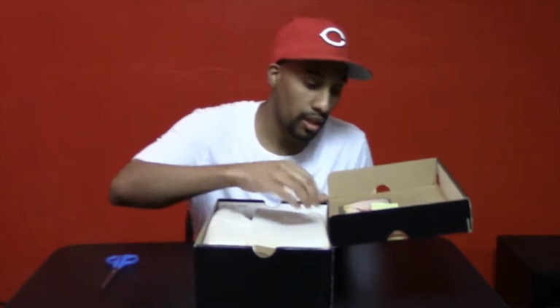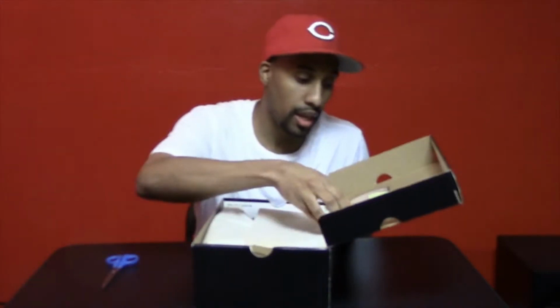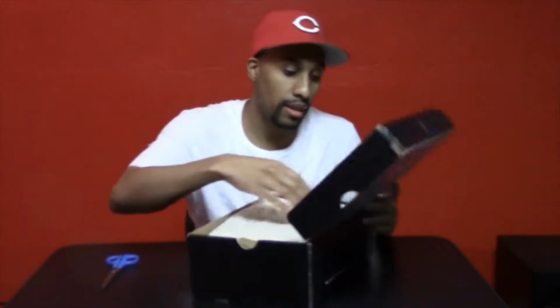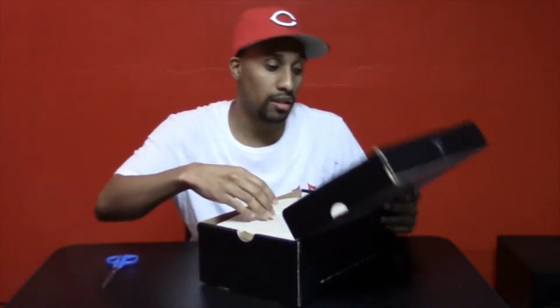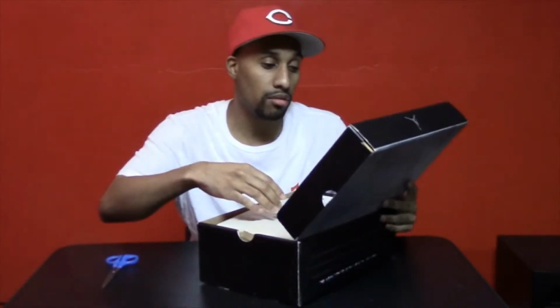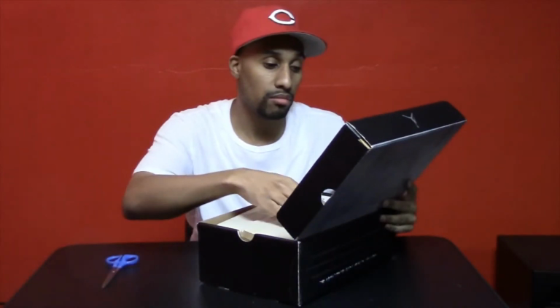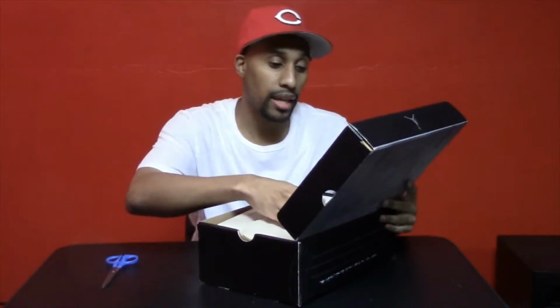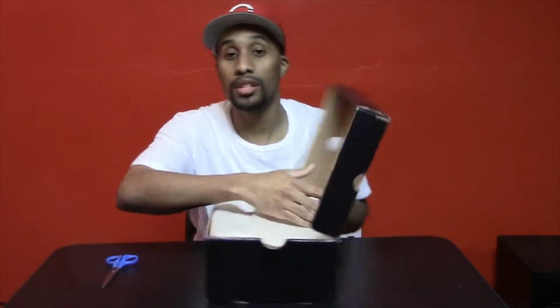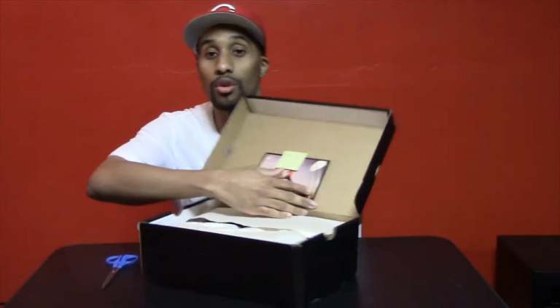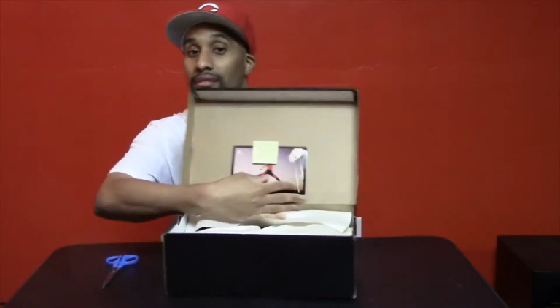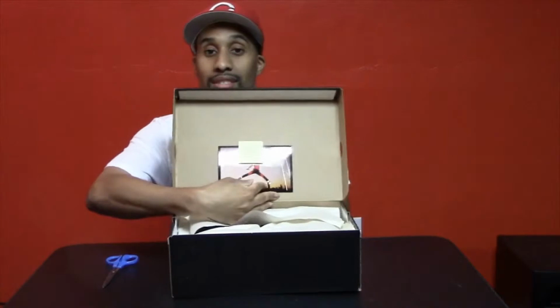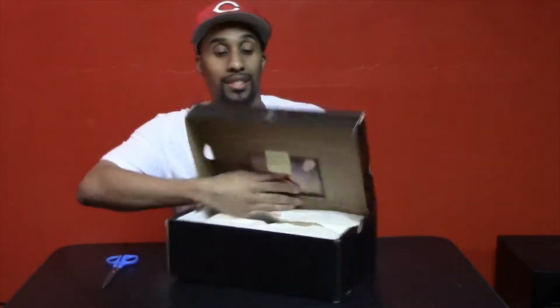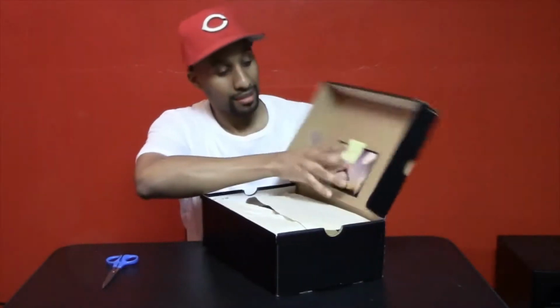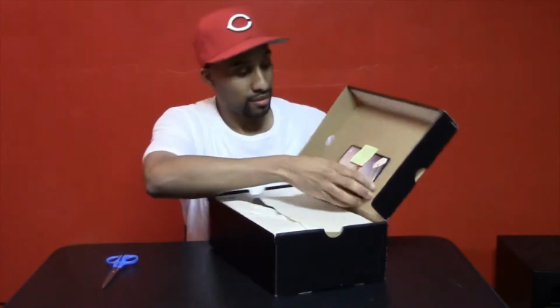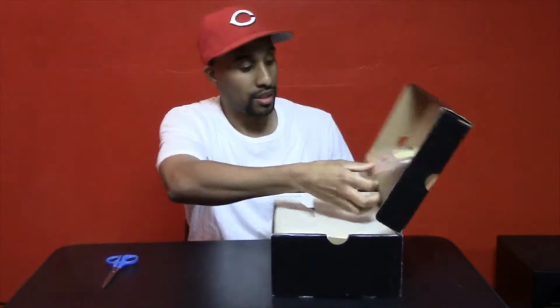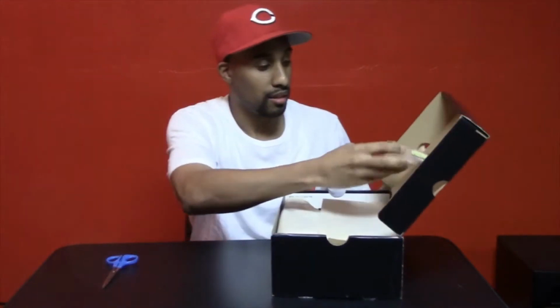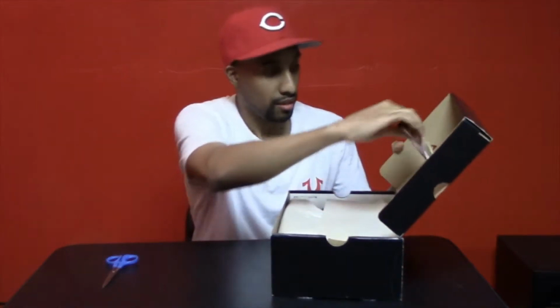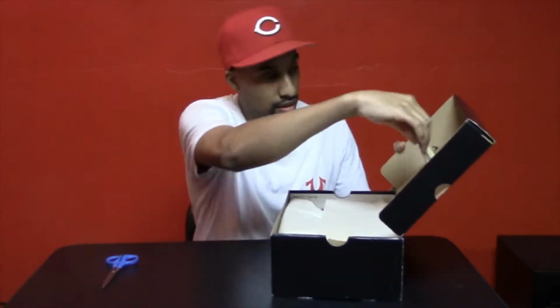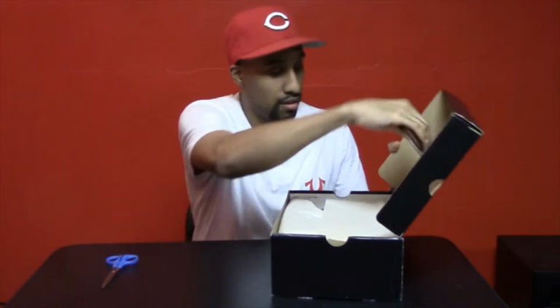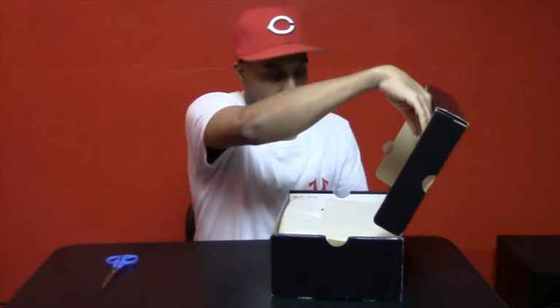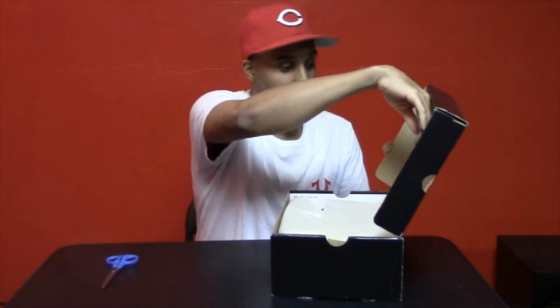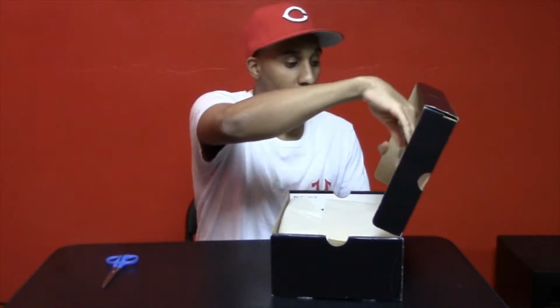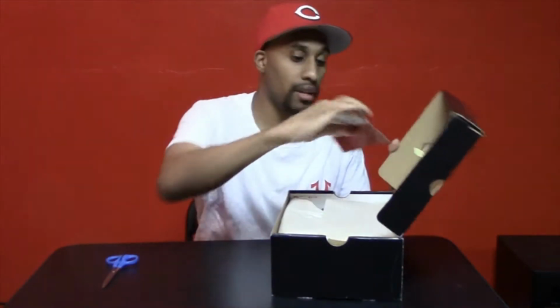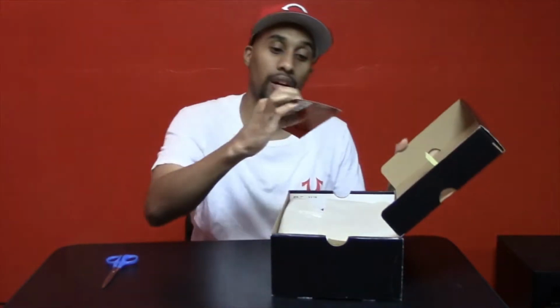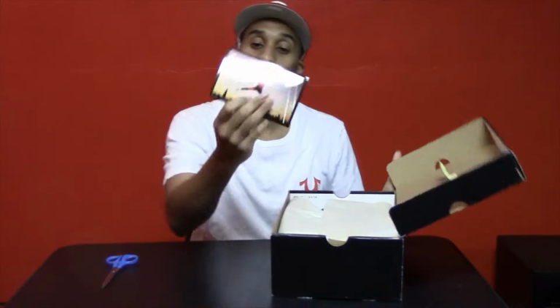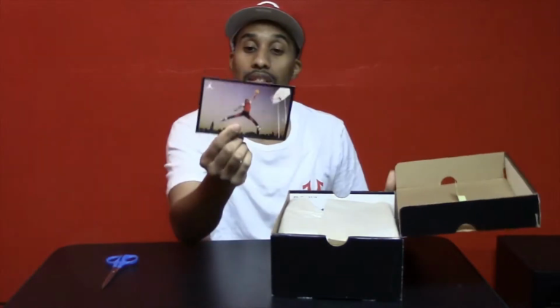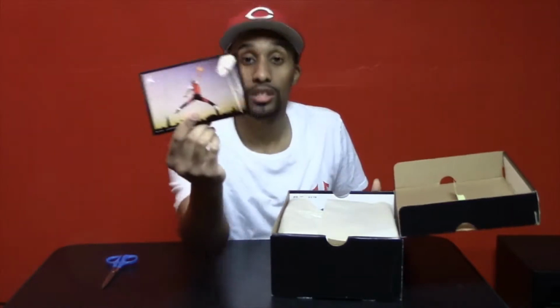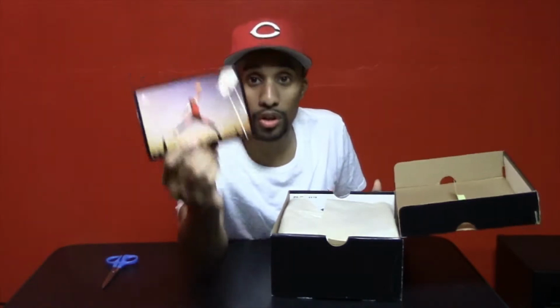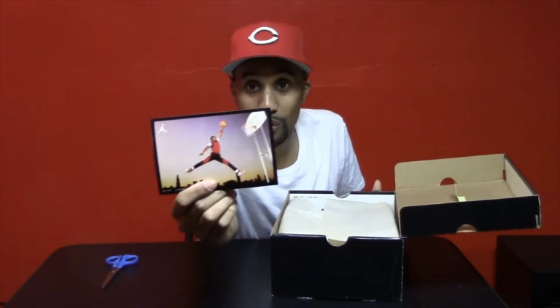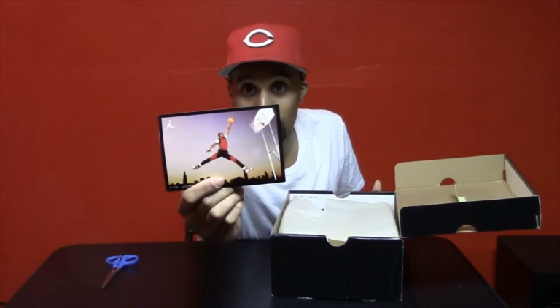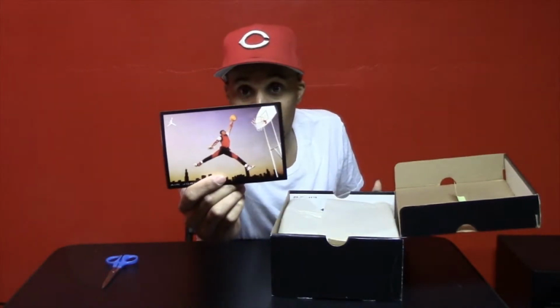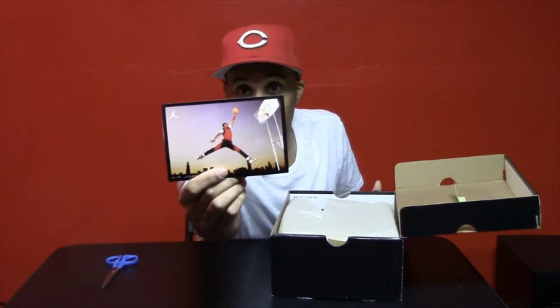And we got a little note — thank you and enjoy. Let's see. As you can see, we got the Jordan 1 Retro card here.